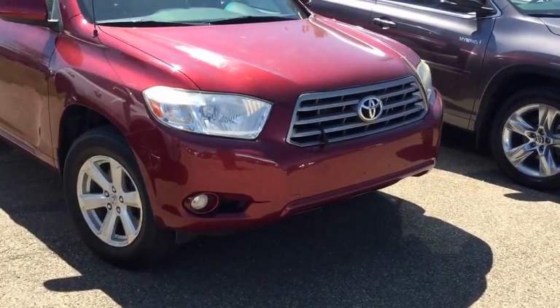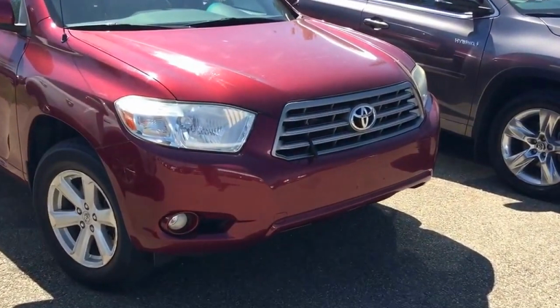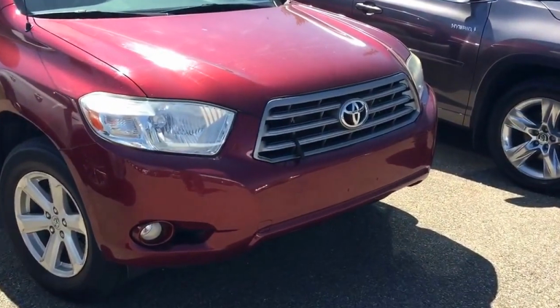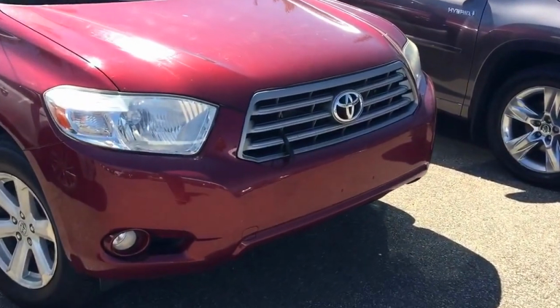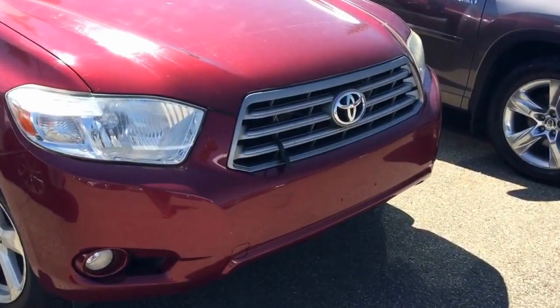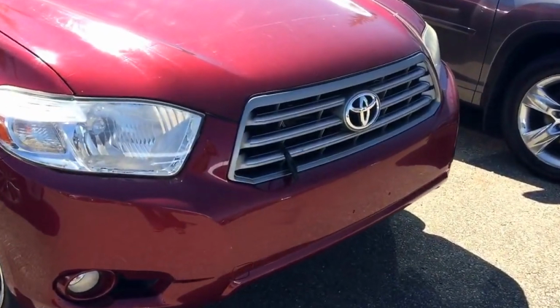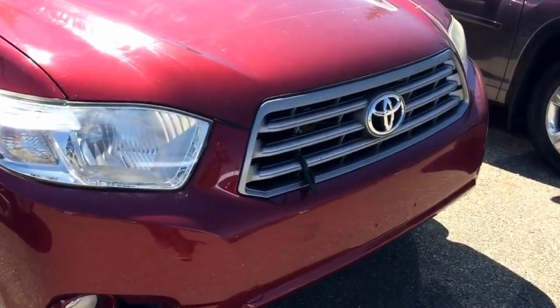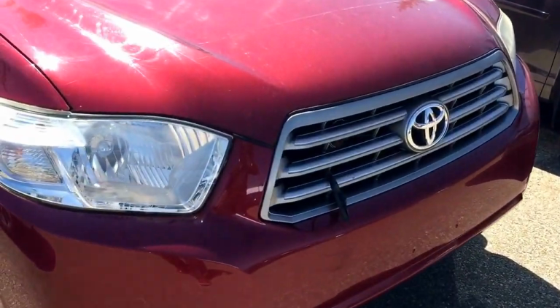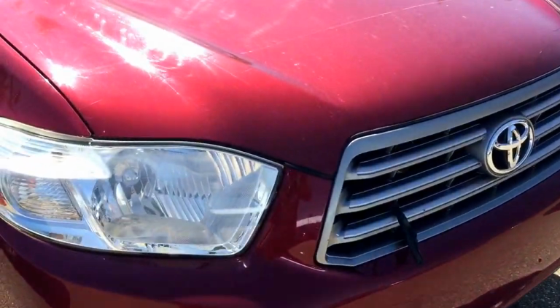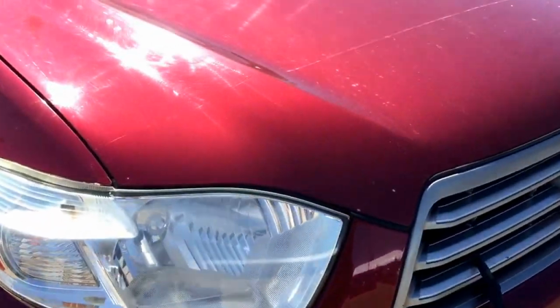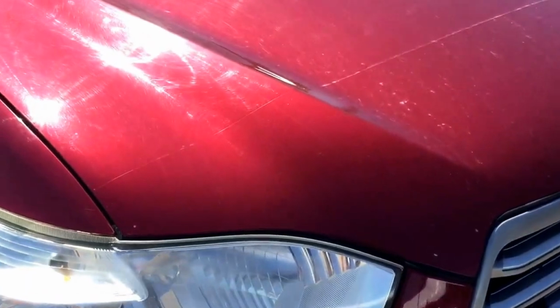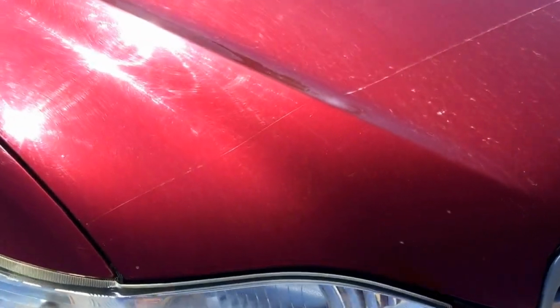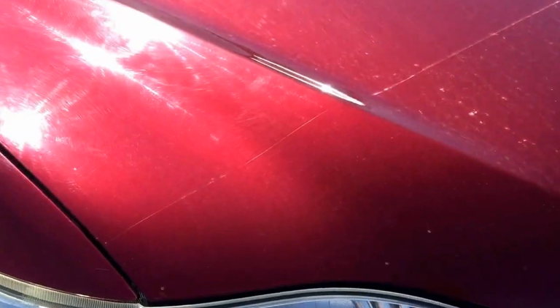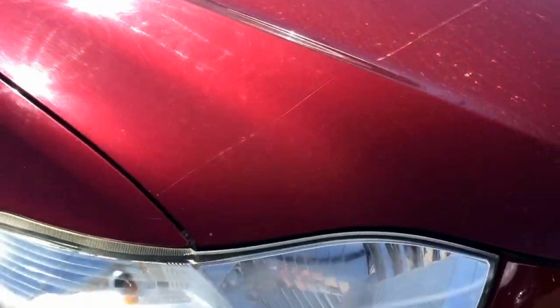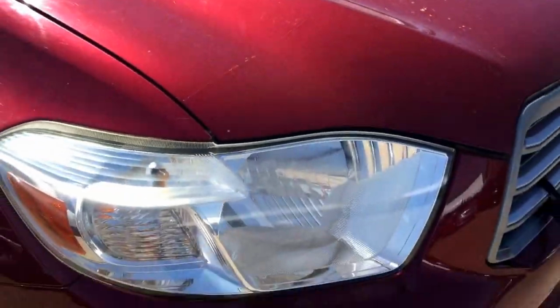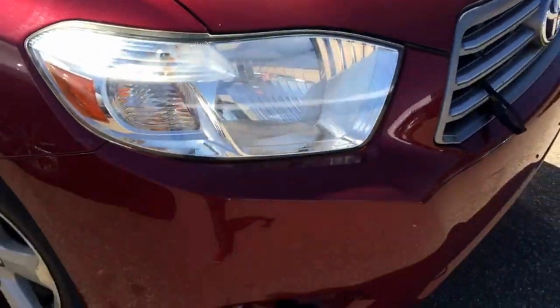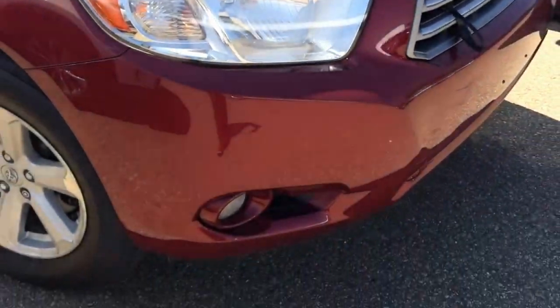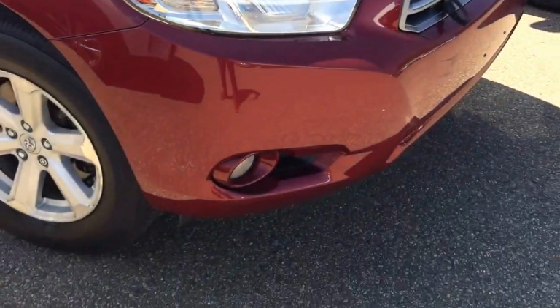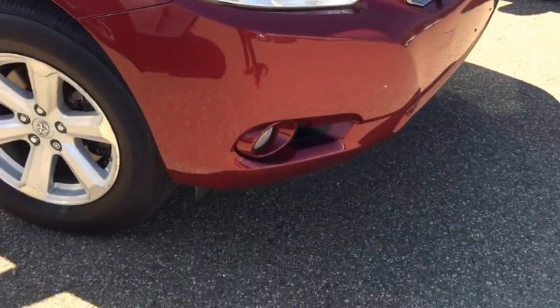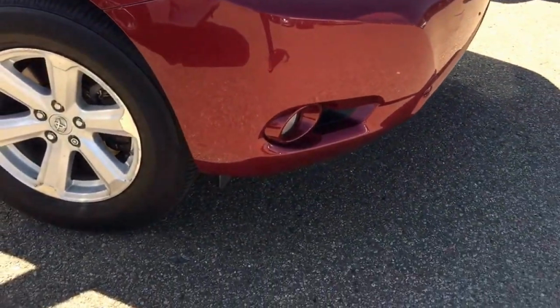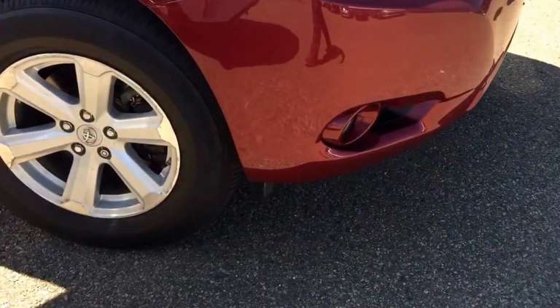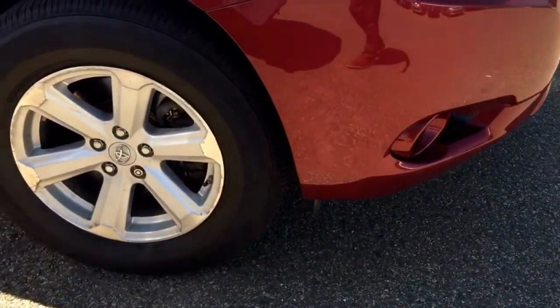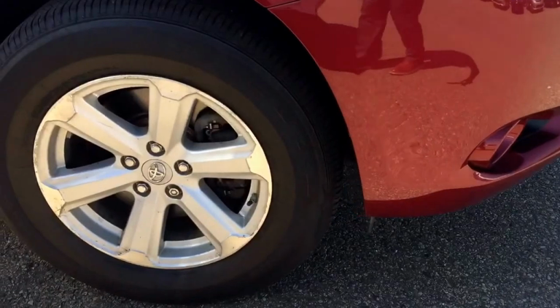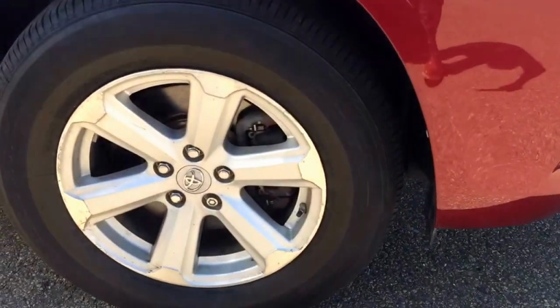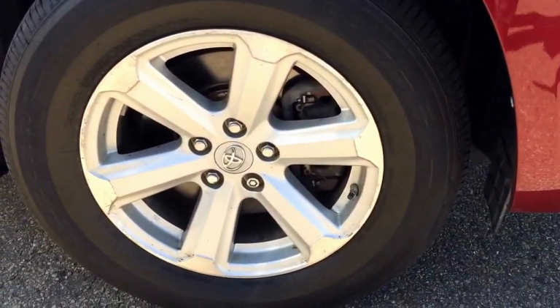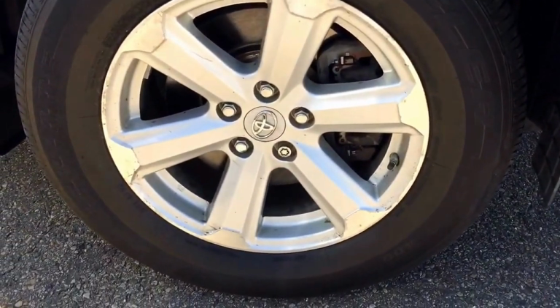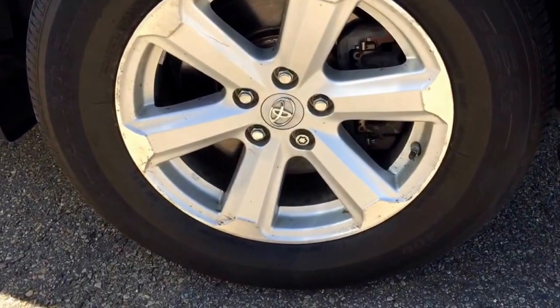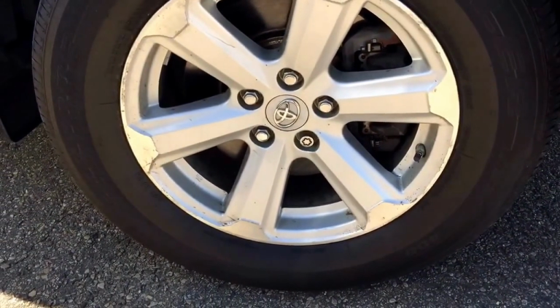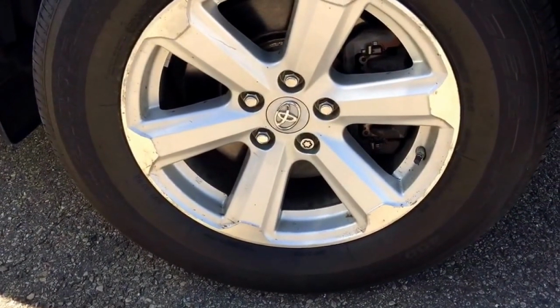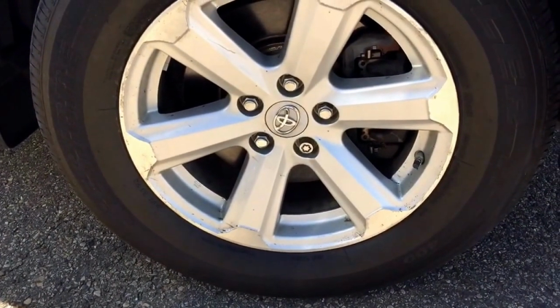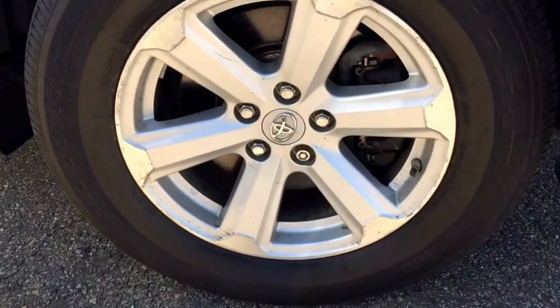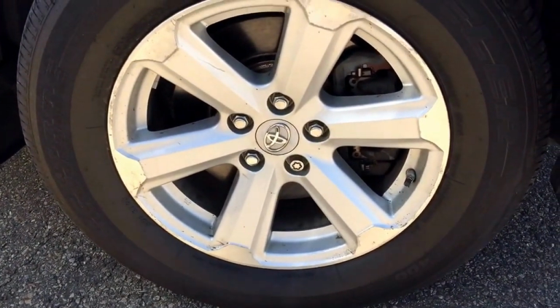This unit already comes with the block heater, 3A protection, fog lights, and aluminum alloy rims with tire pressure sensors.